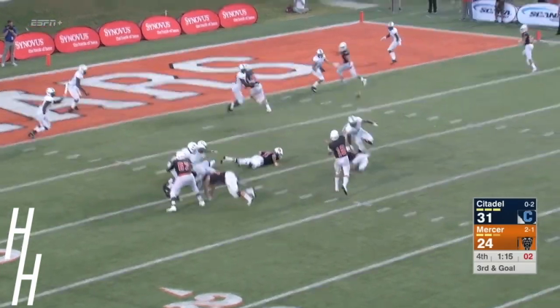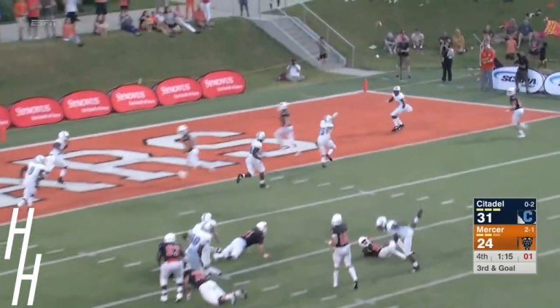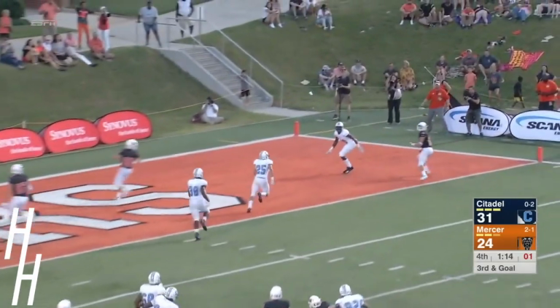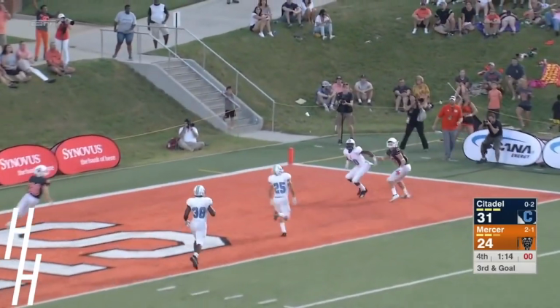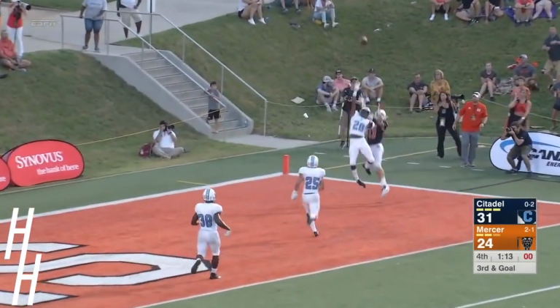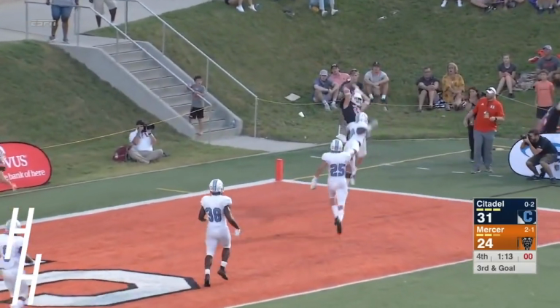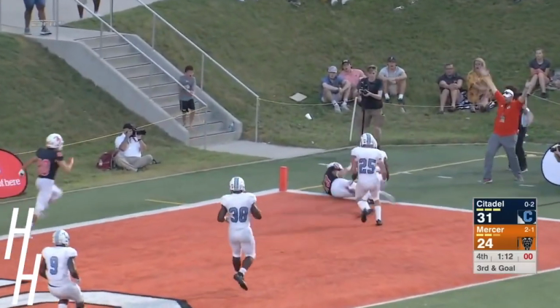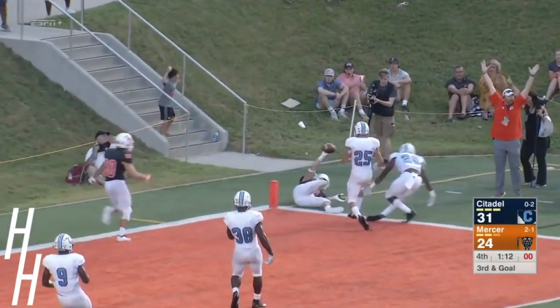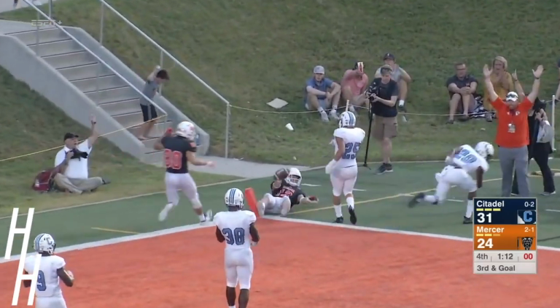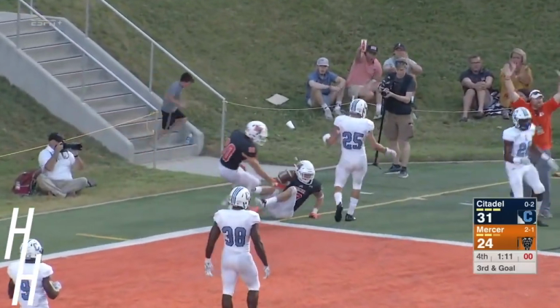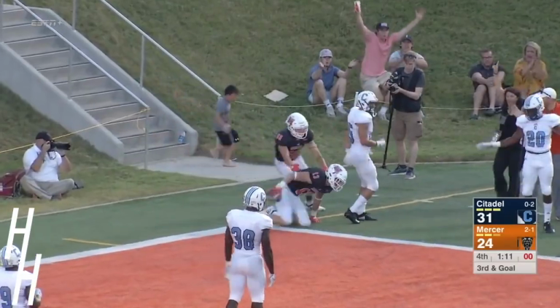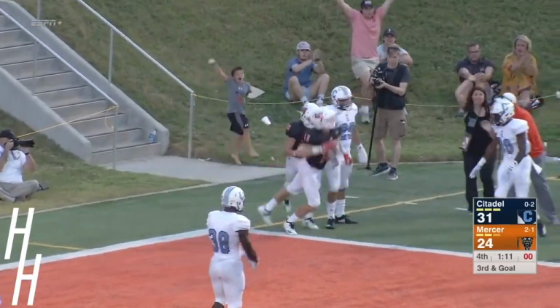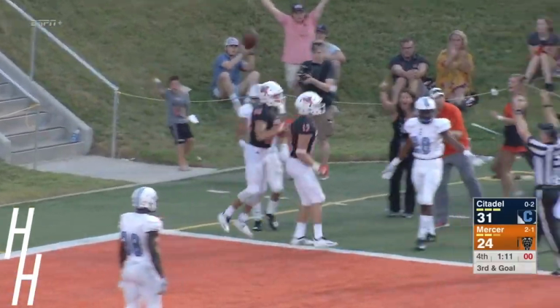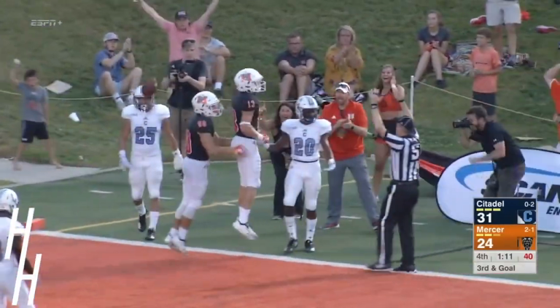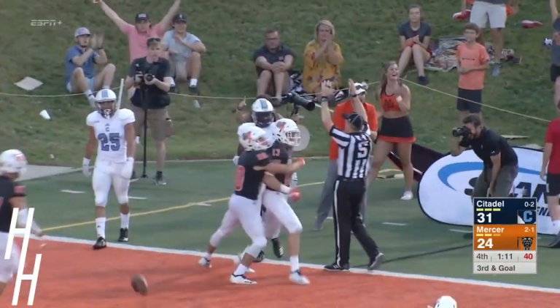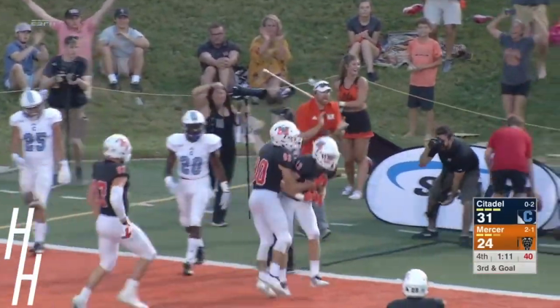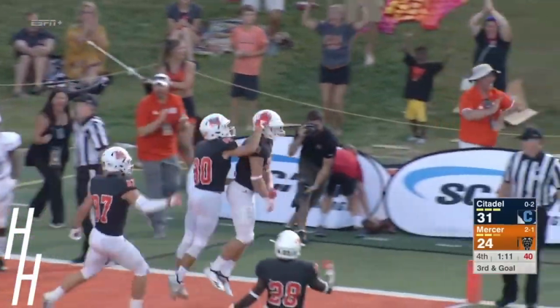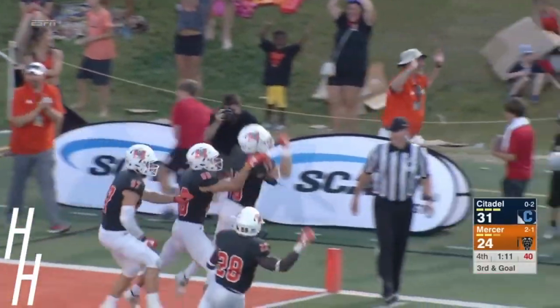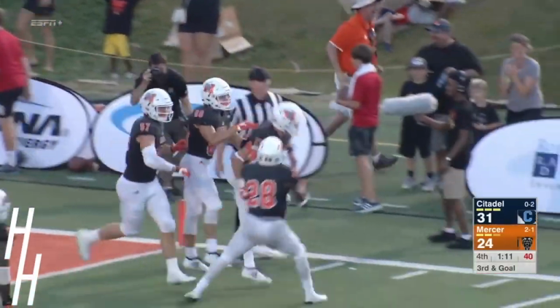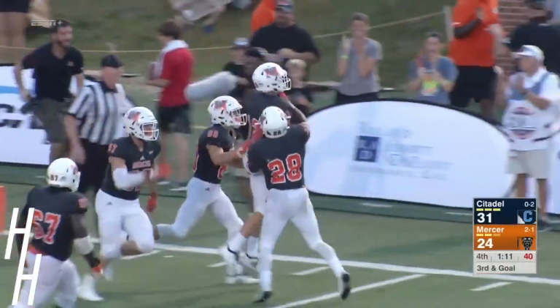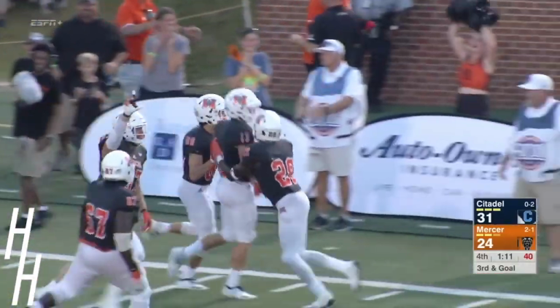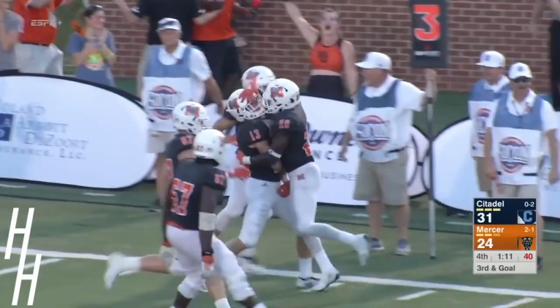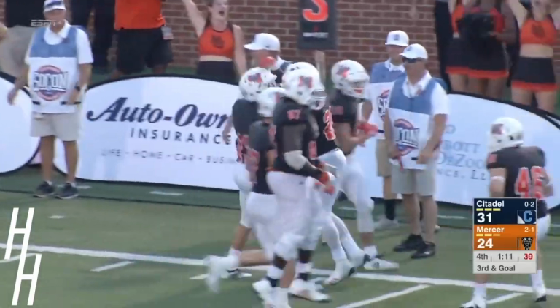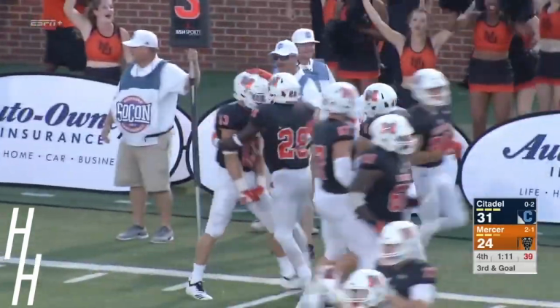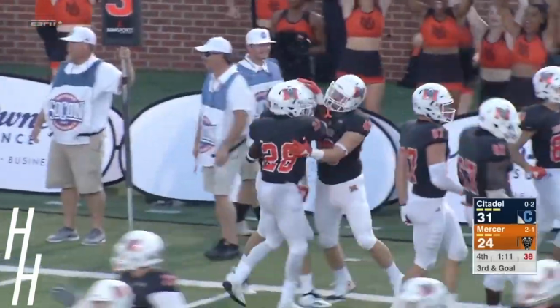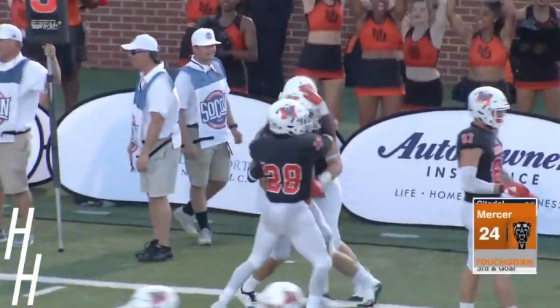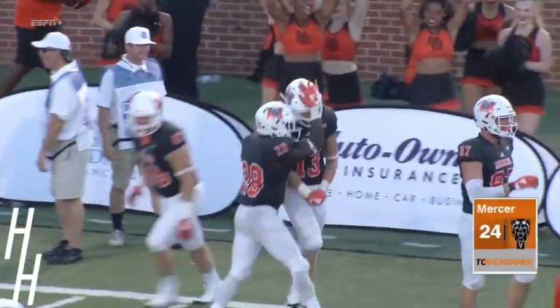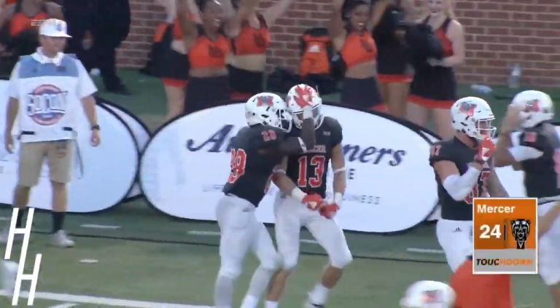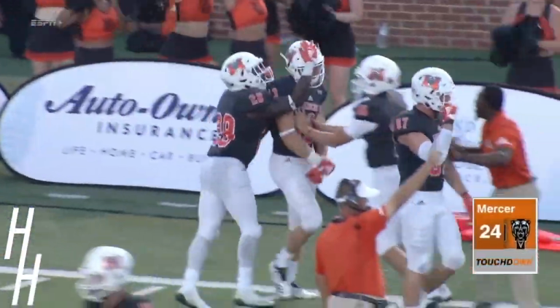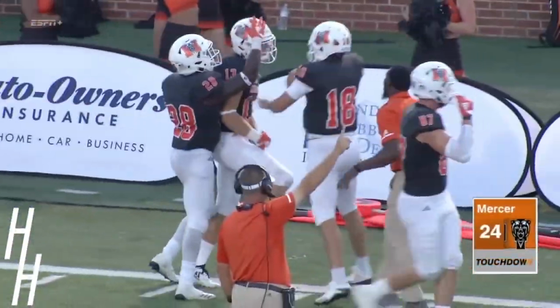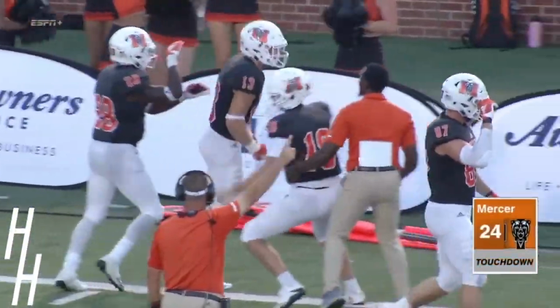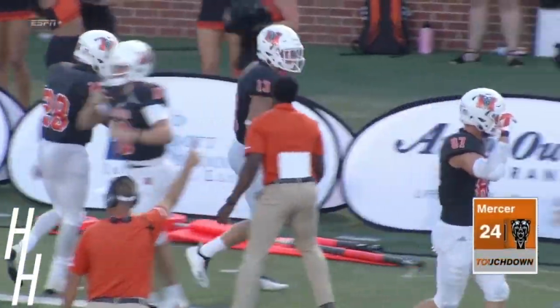Riddle will look to the far corner of the end zone — the ball is caught! What a catch, and that appears to be the freshman David Durden, number 13, who somehow came up with that football in the corner of the end zone.